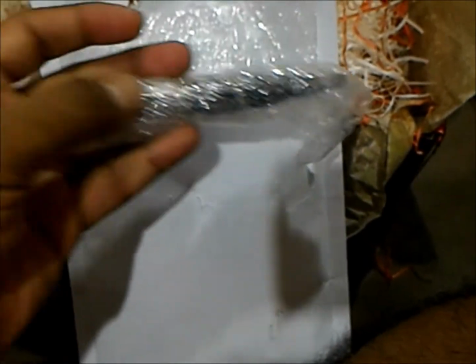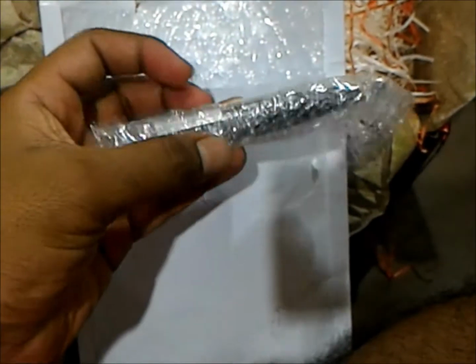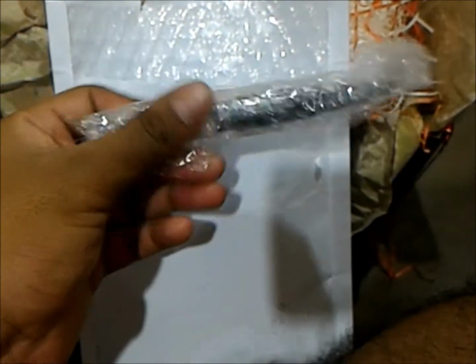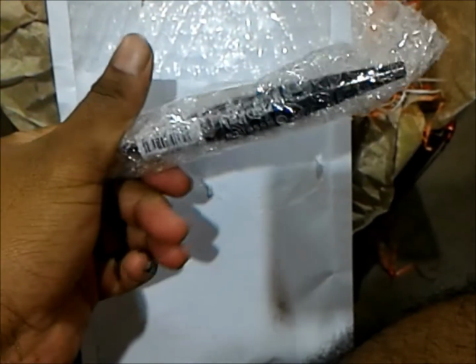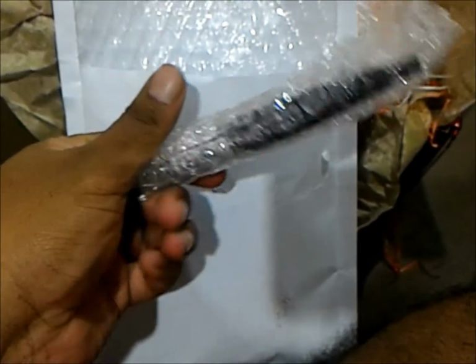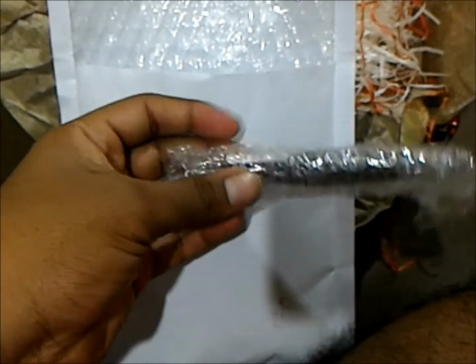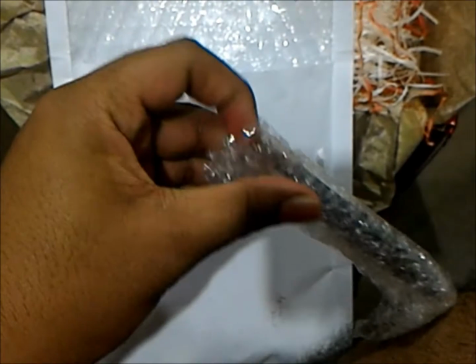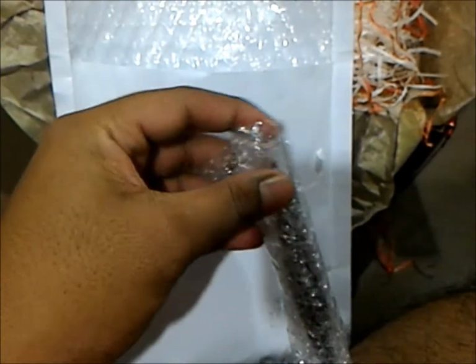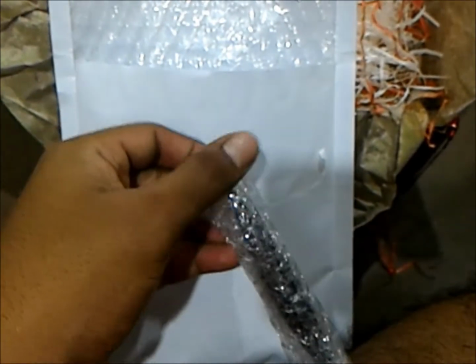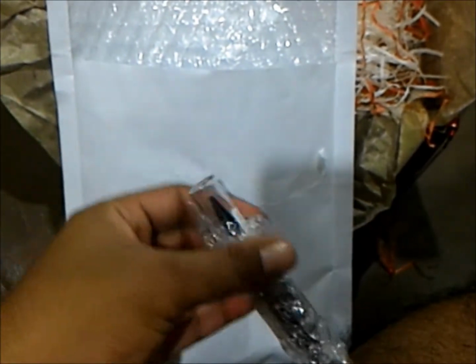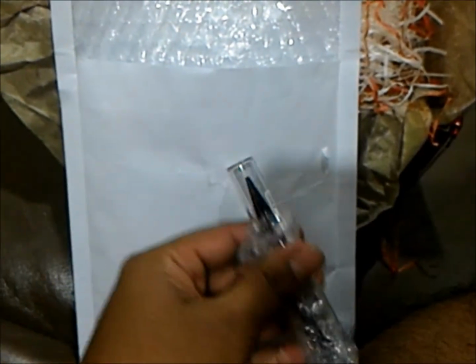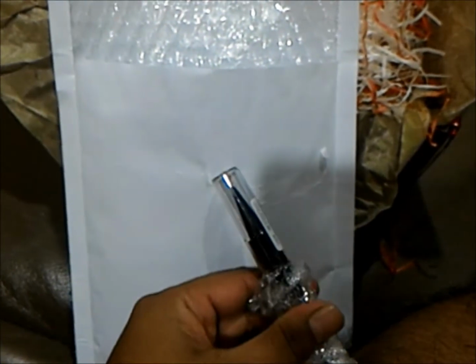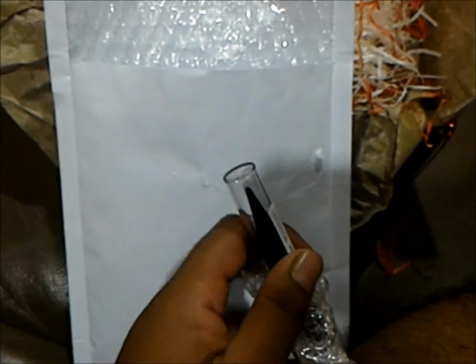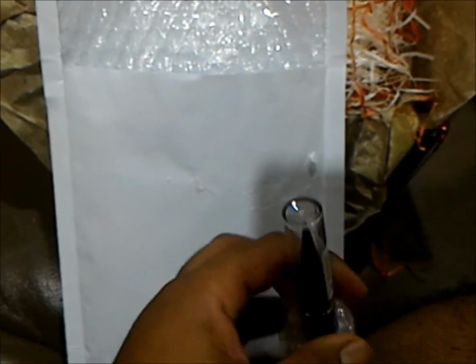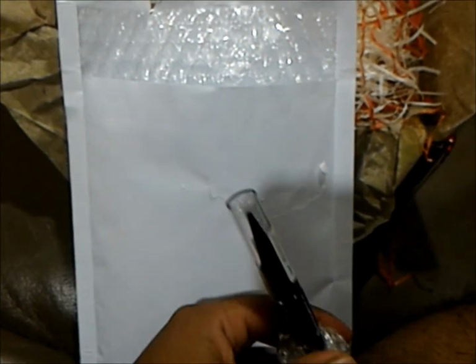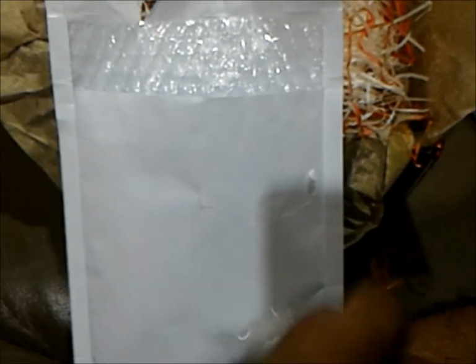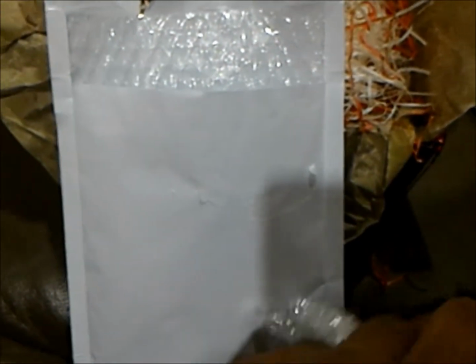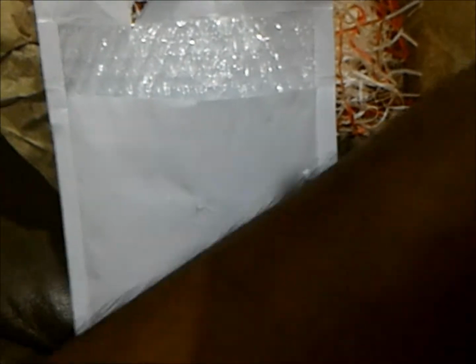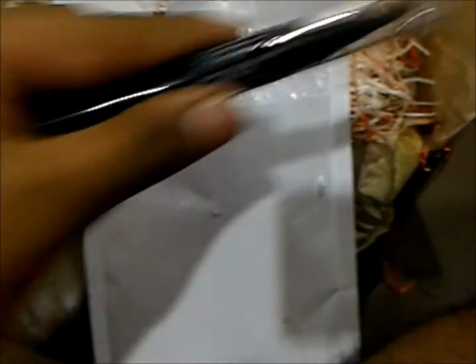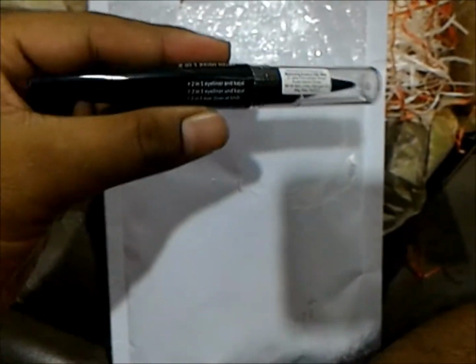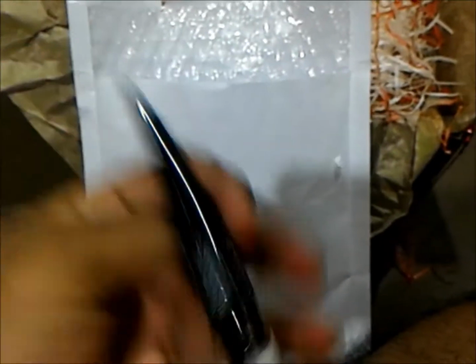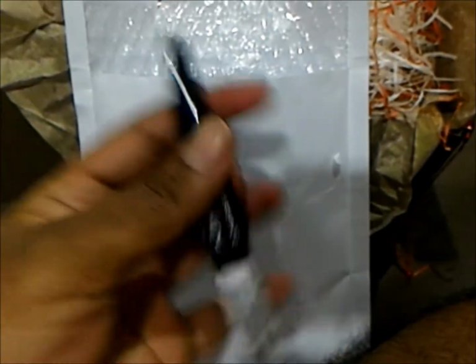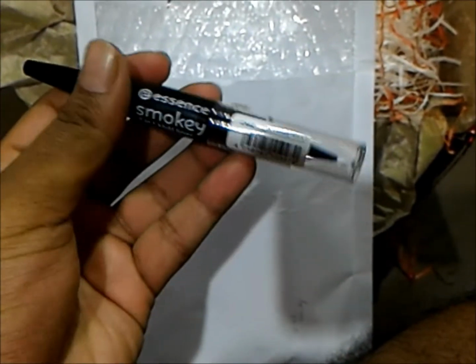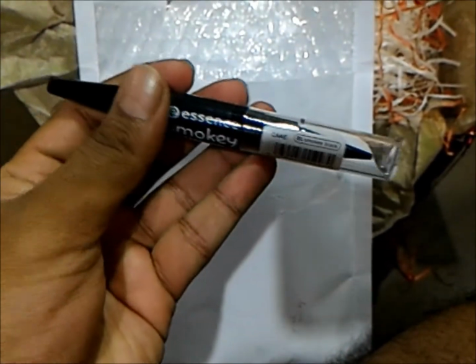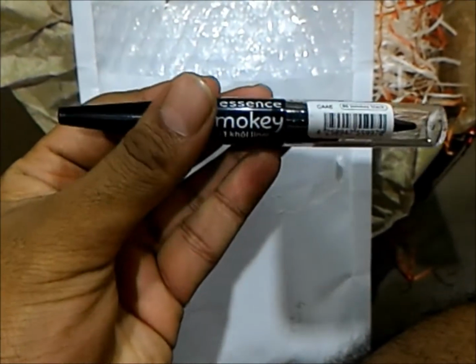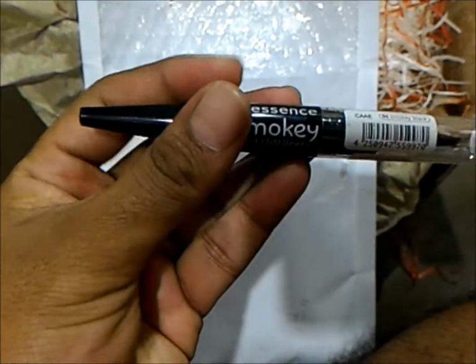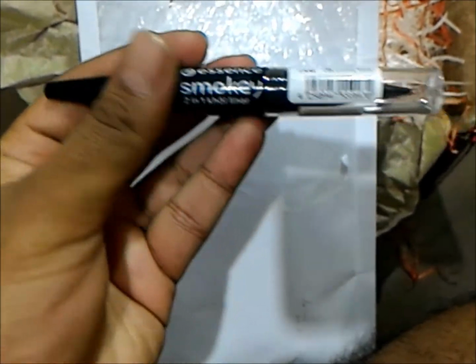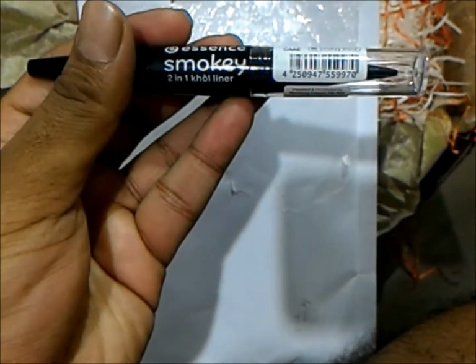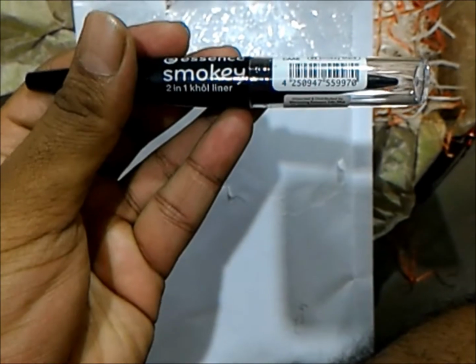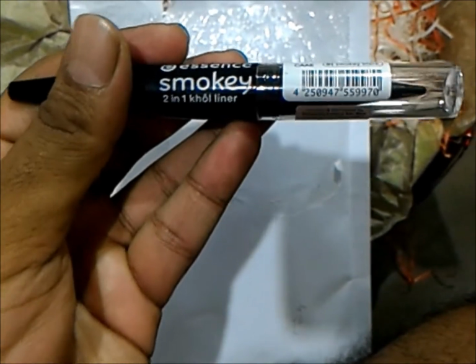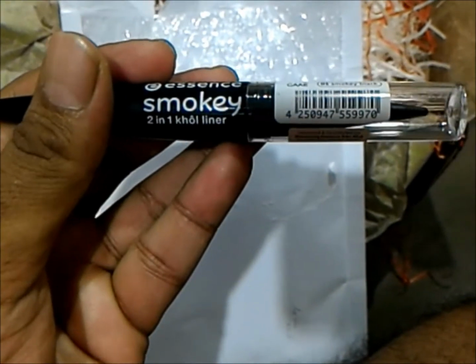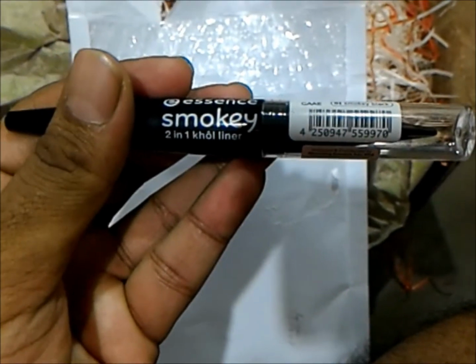Oh shoot, she's bubble wrapped it. There we go. This is the Essence Smoky 2-in-1 Coal liner.